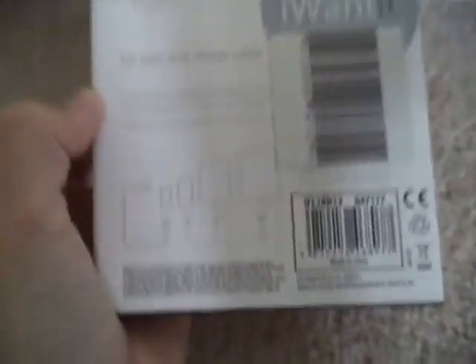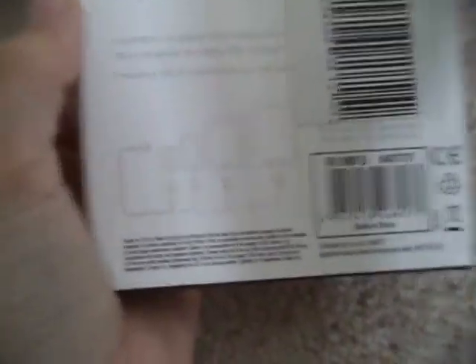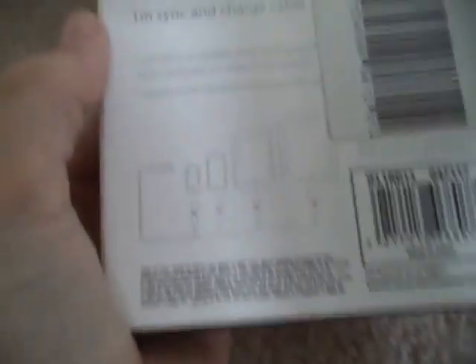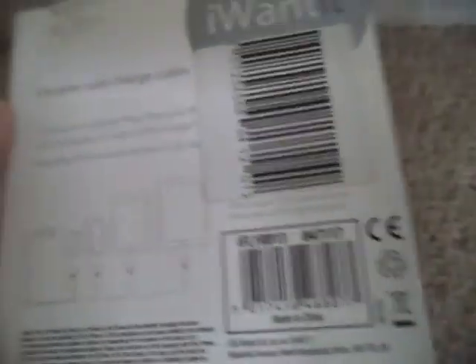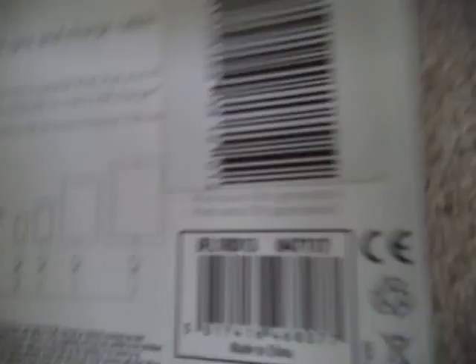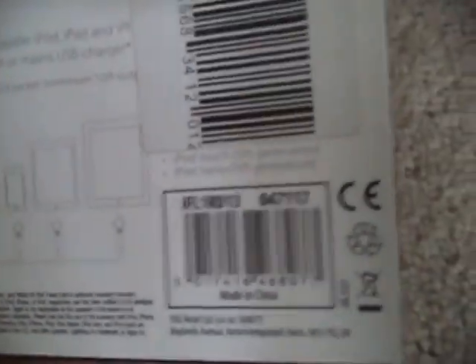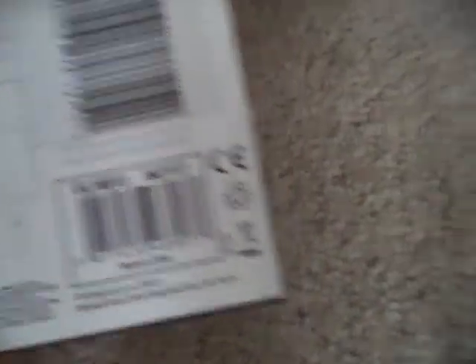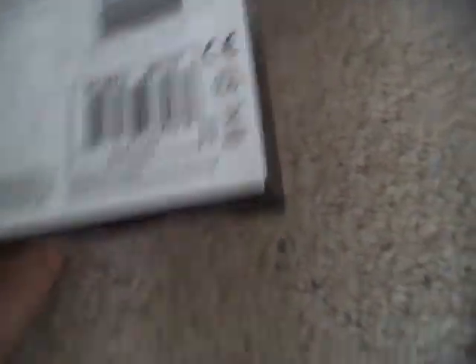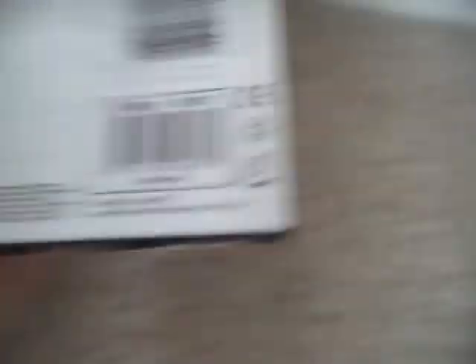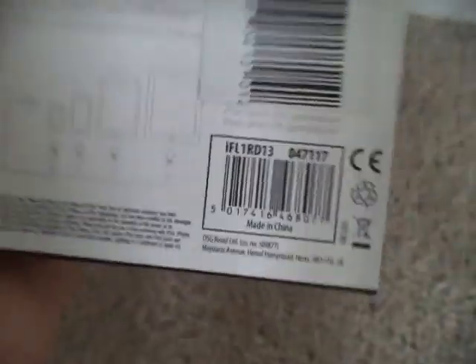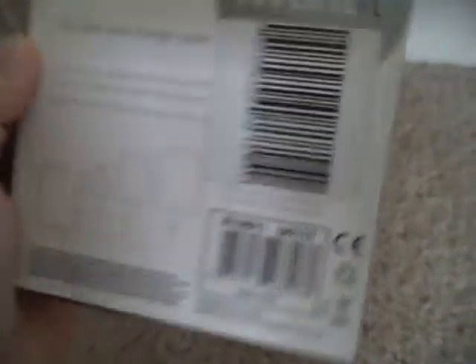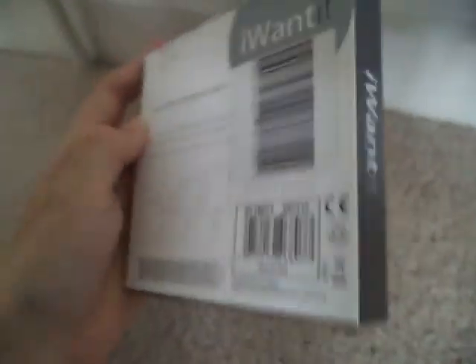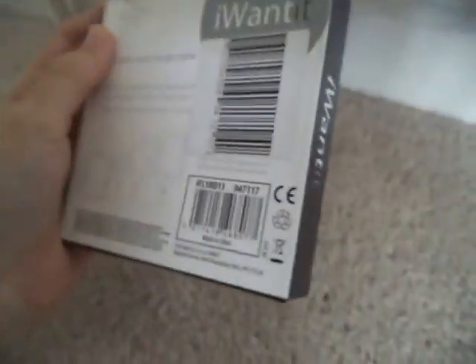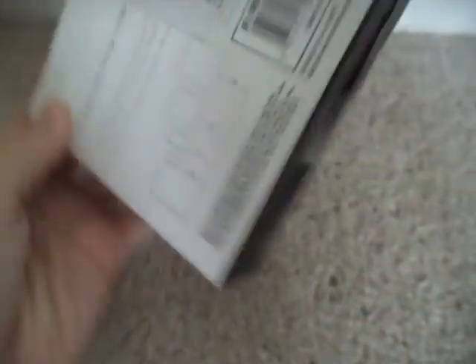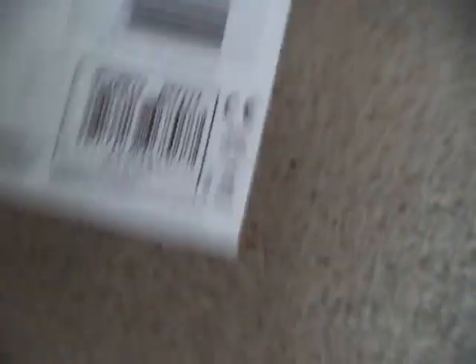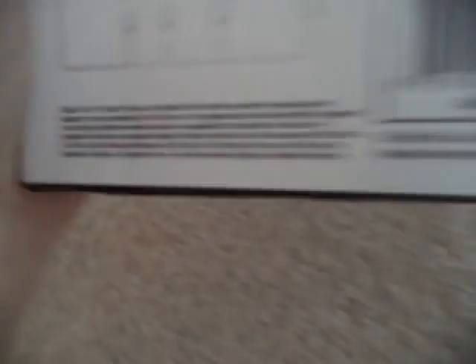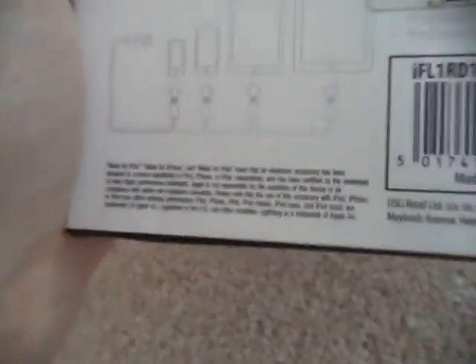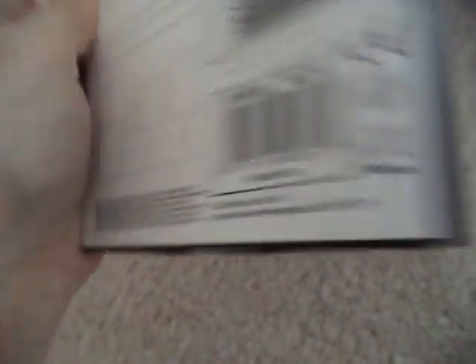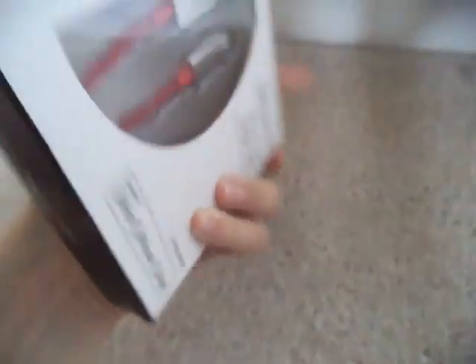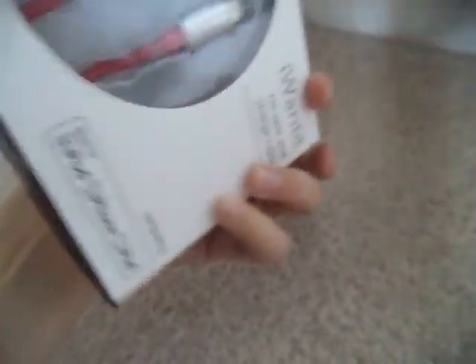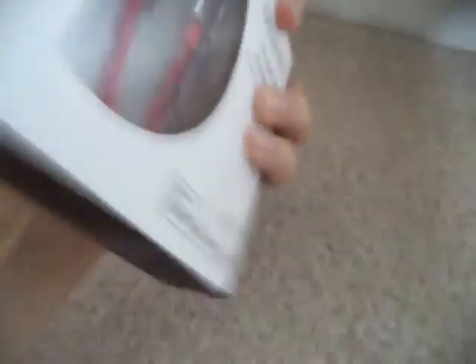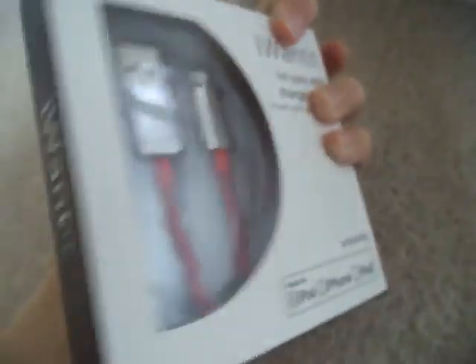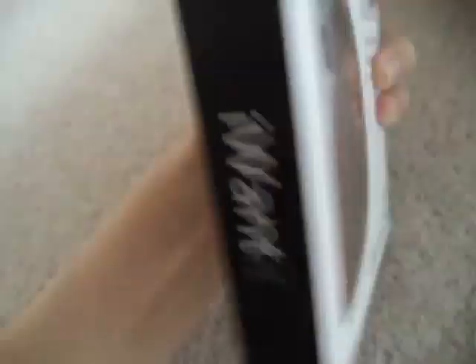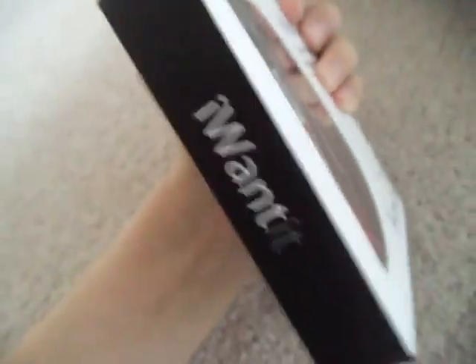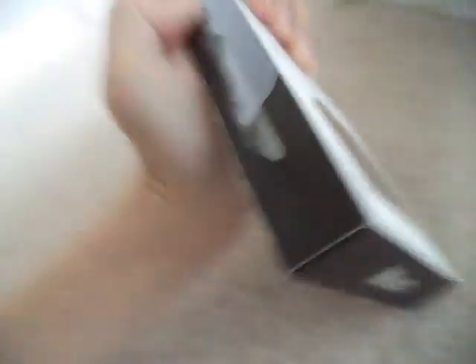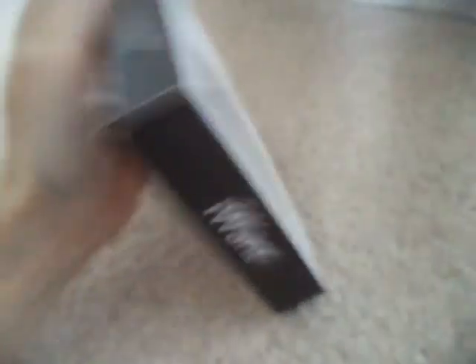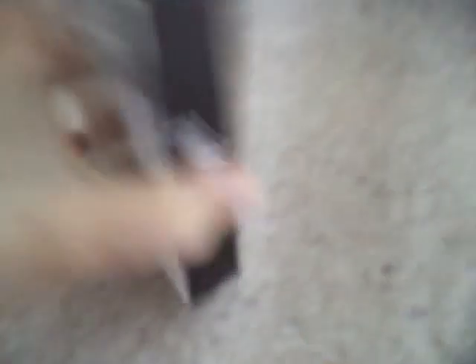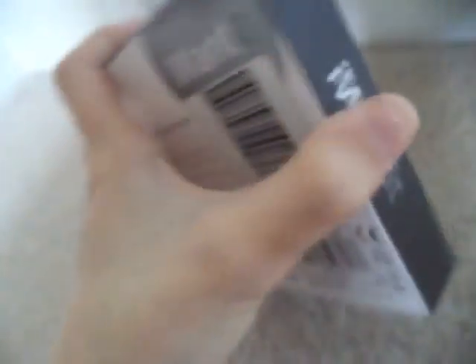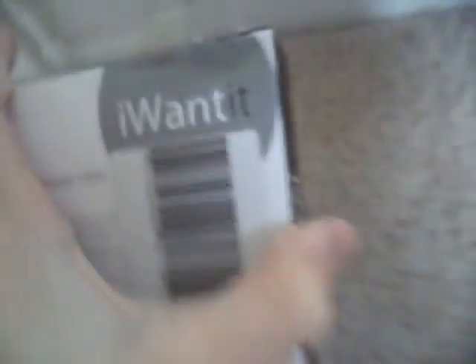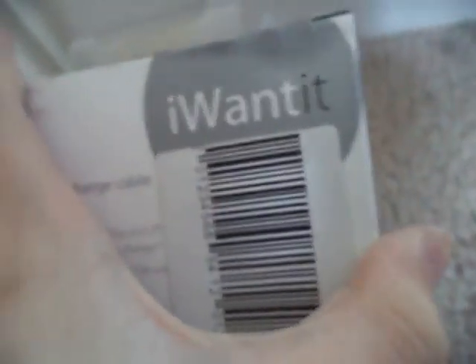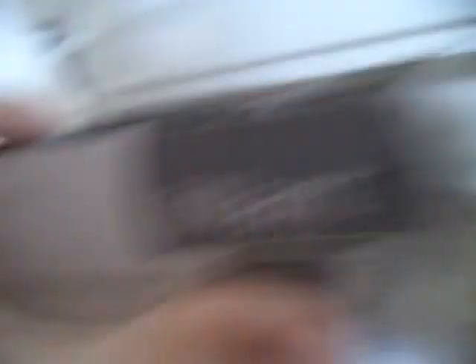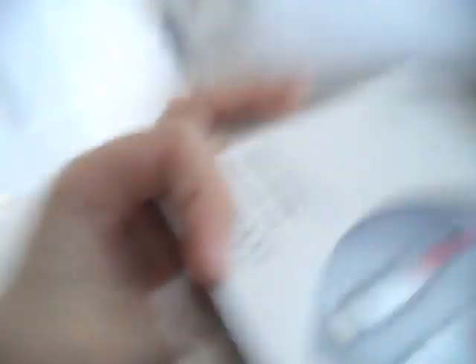You can see there are all the devices that can be used on it, so I'm pretty sure this will work. It looks very nice. It's got the same connector front as Apple, as you can see.